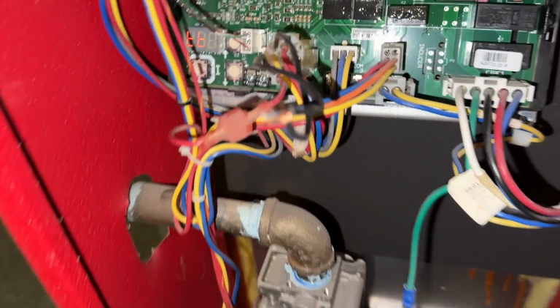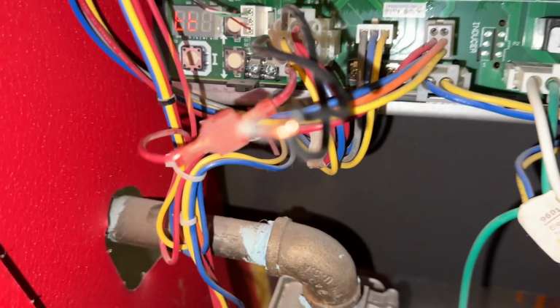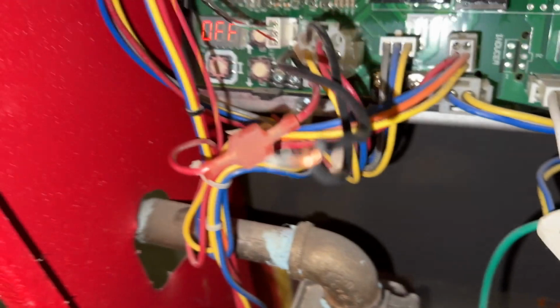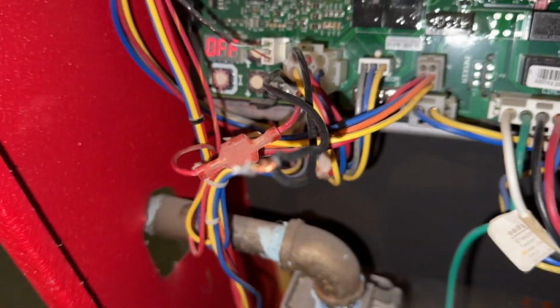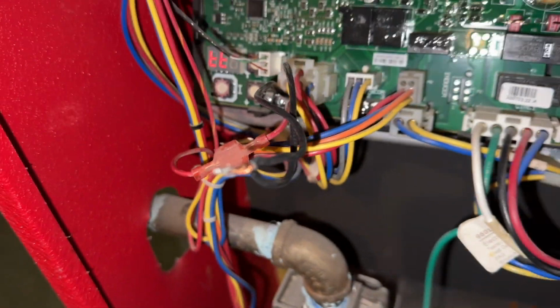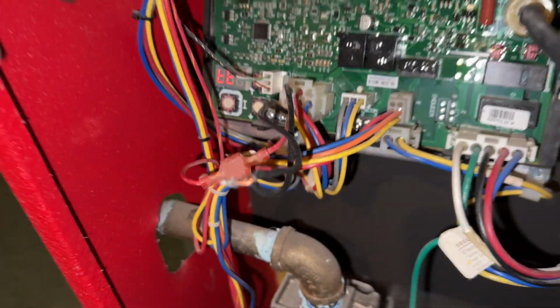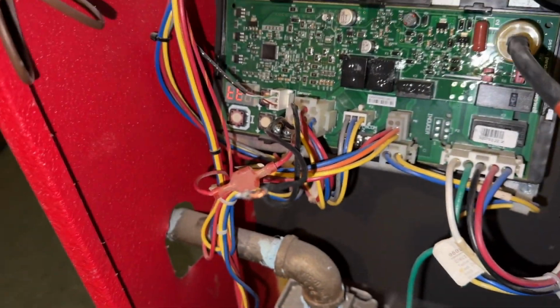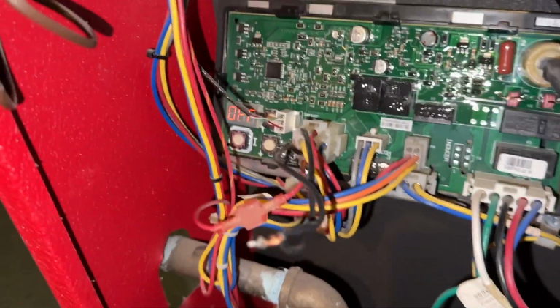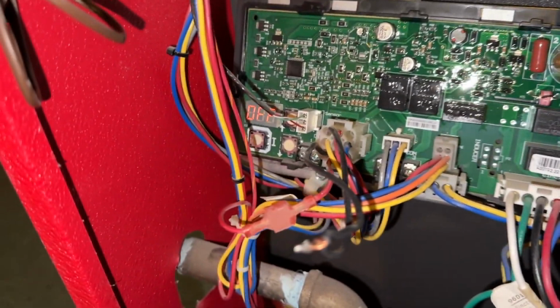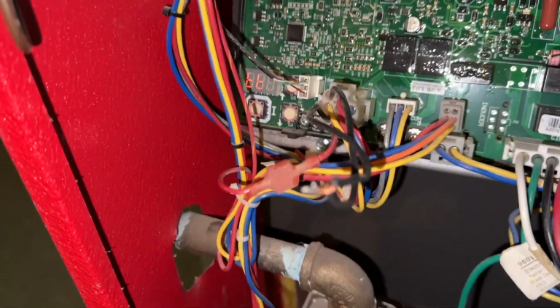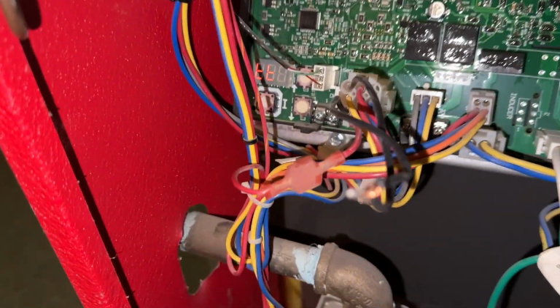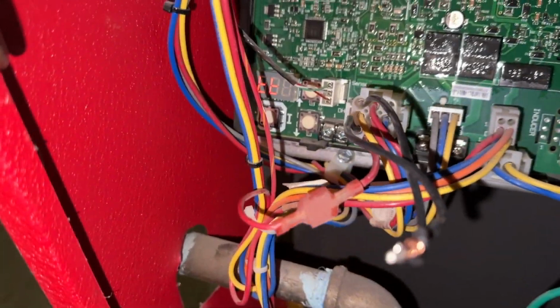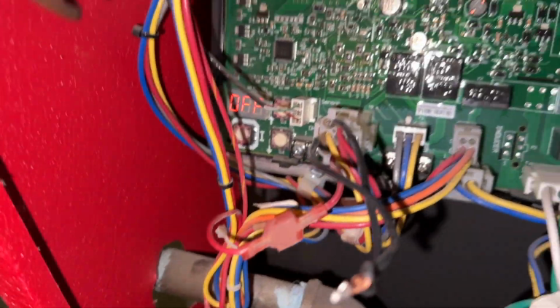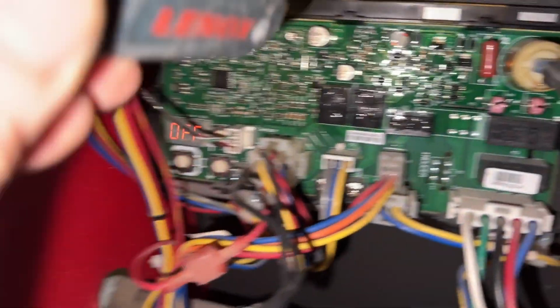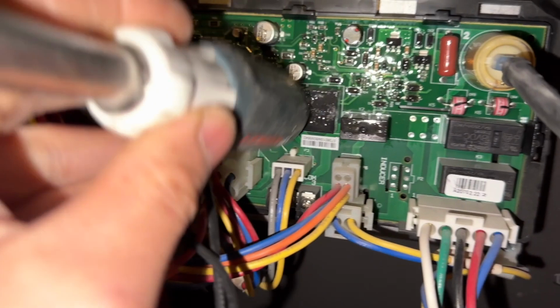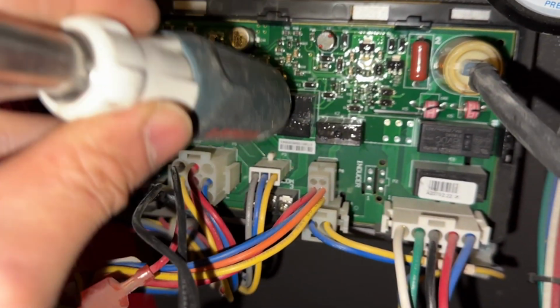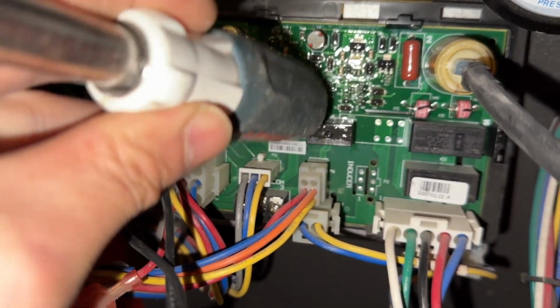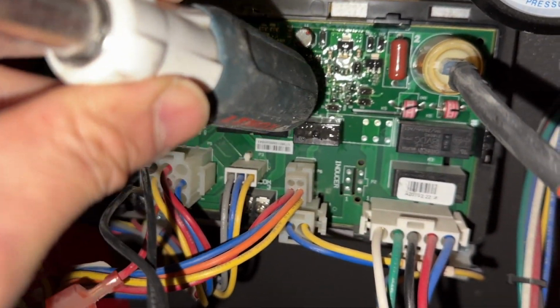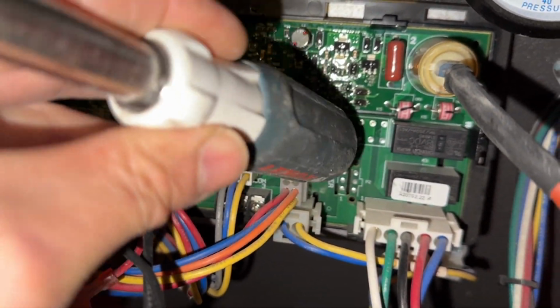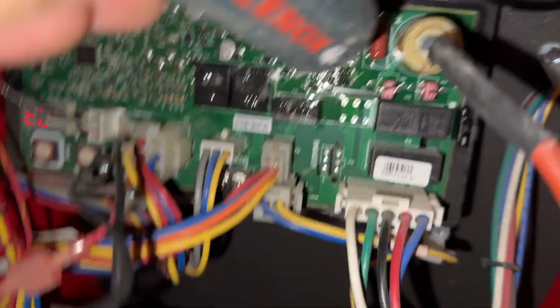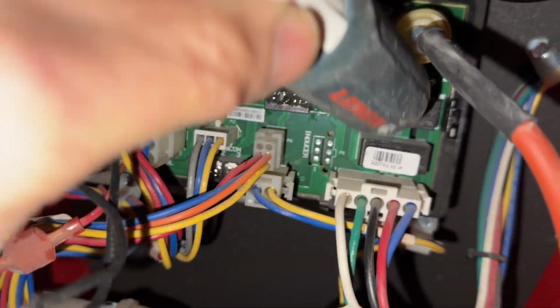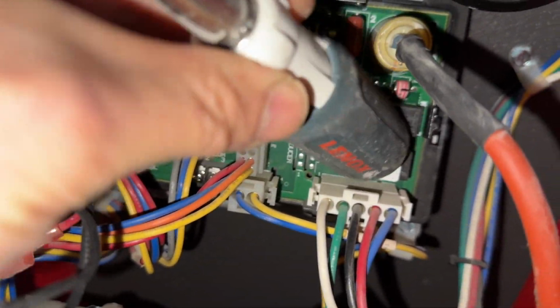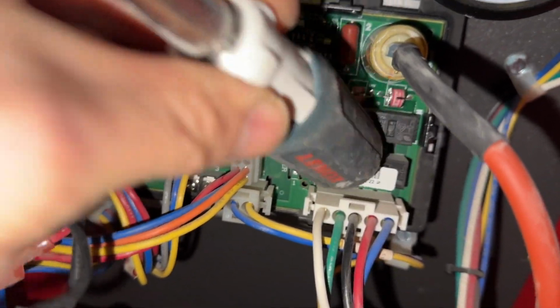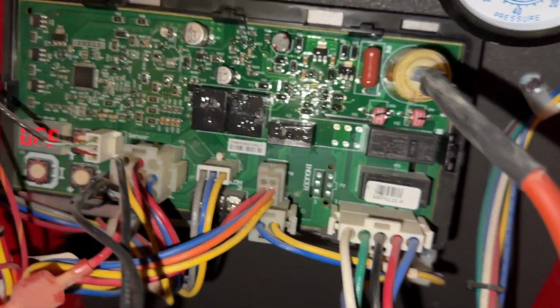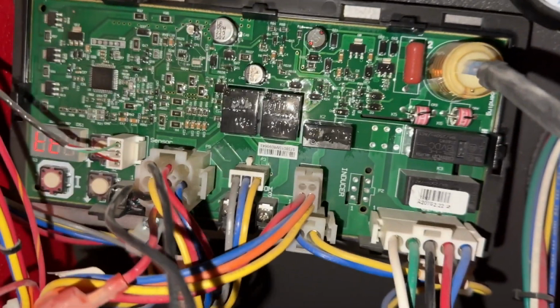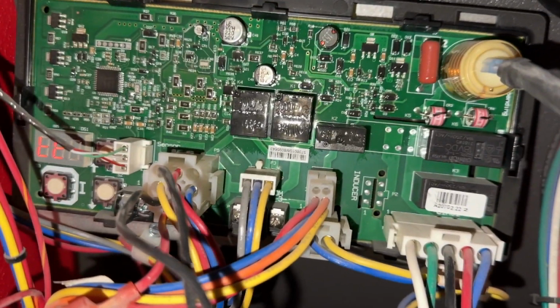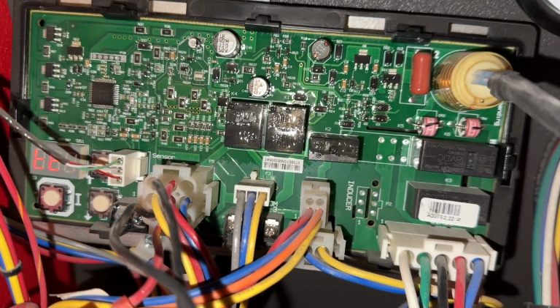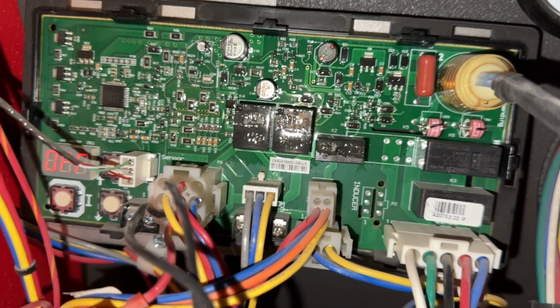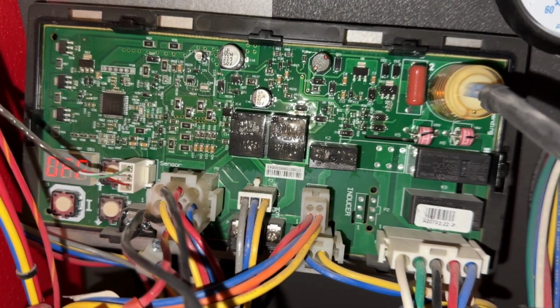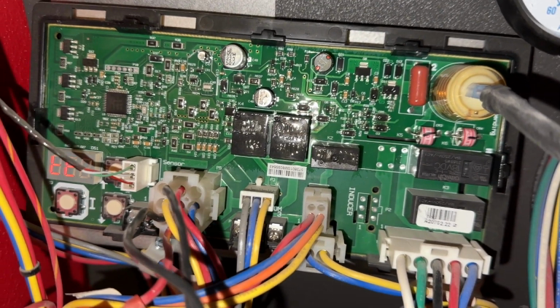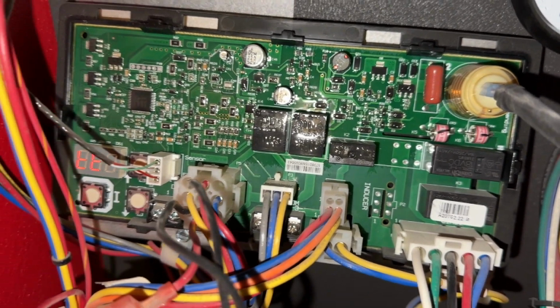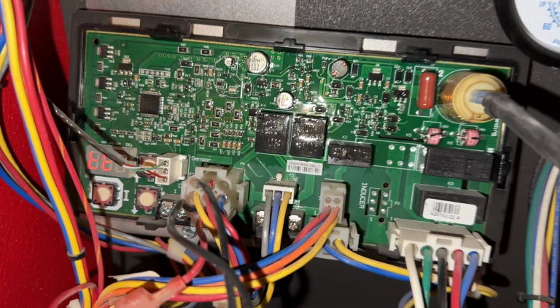The R and W are still jumped out and I'm going to give a tap on the relays to see if they're stuck or something. But the board is still not getting a call for heat.